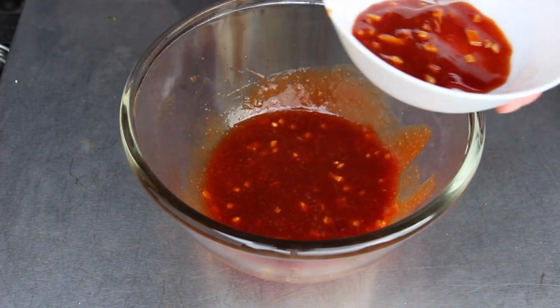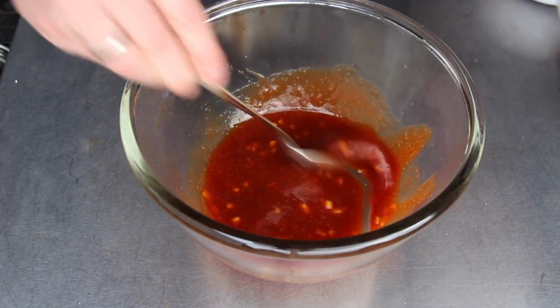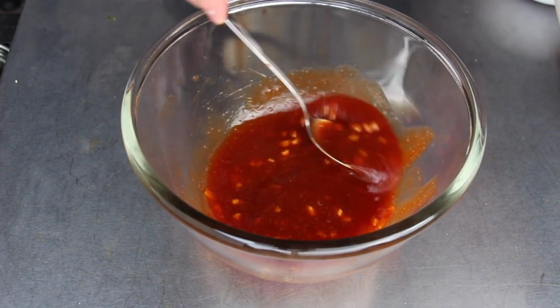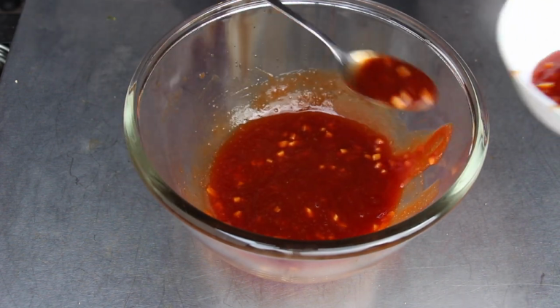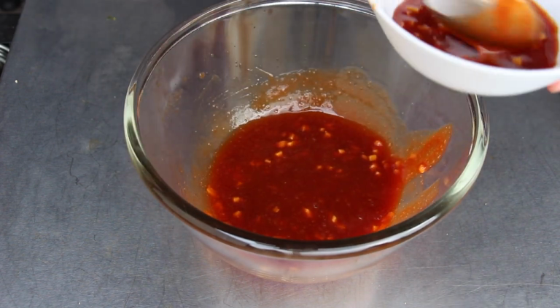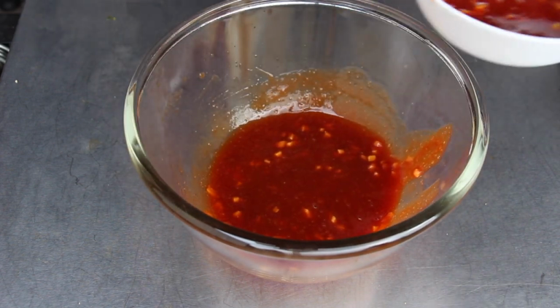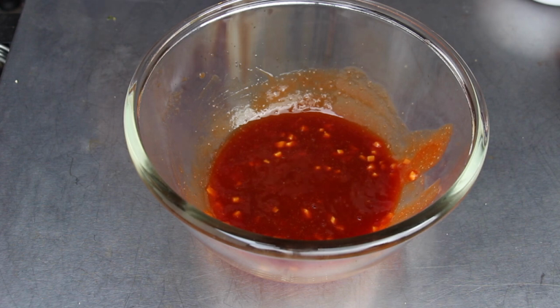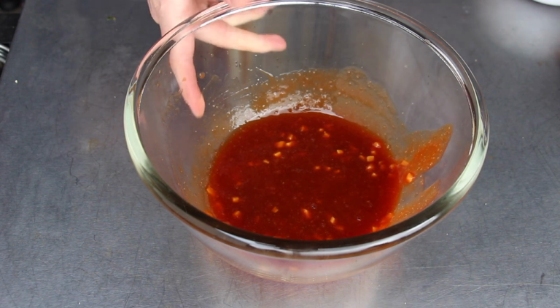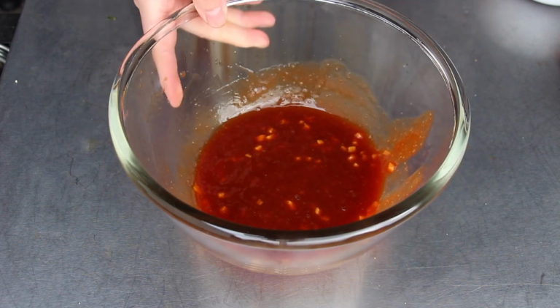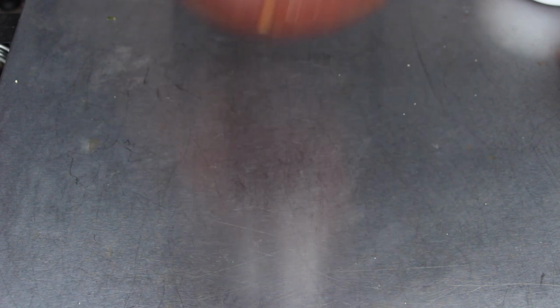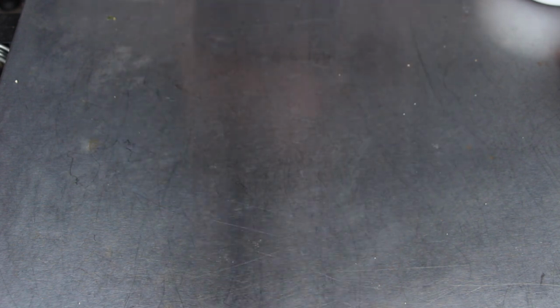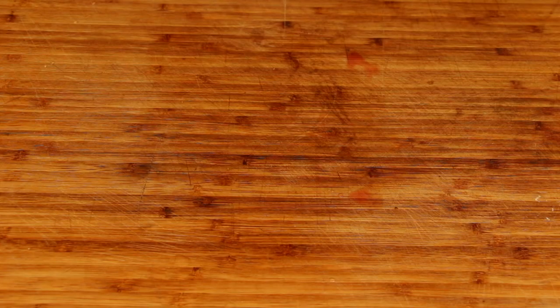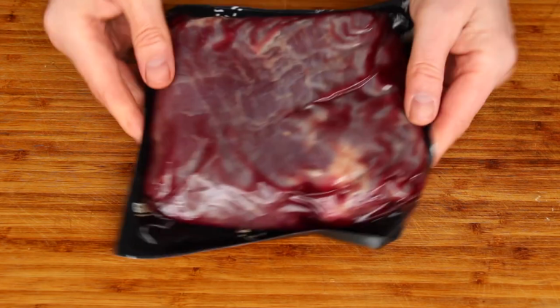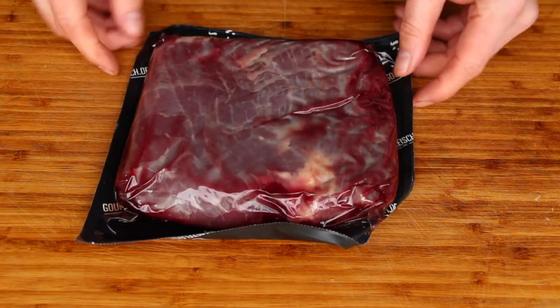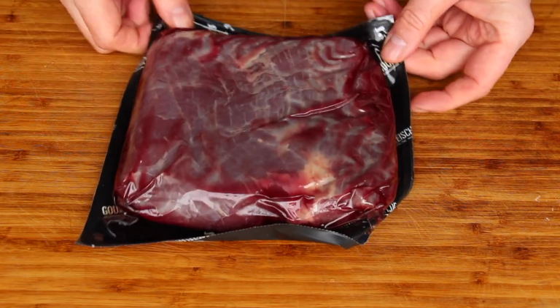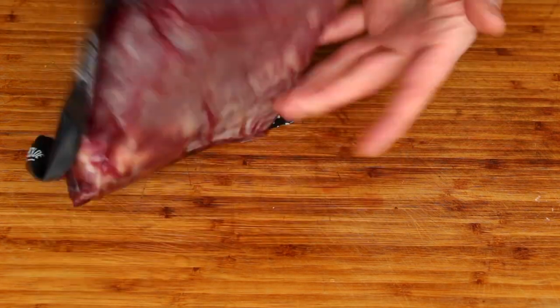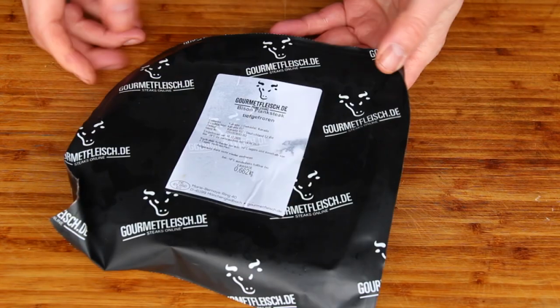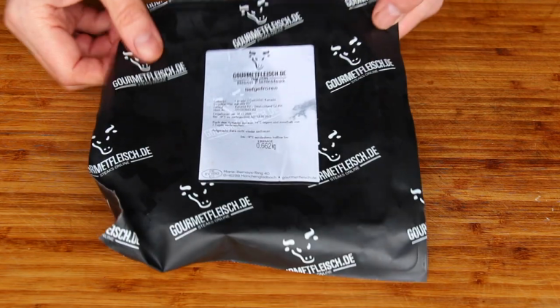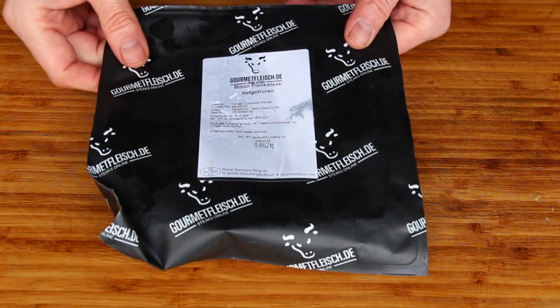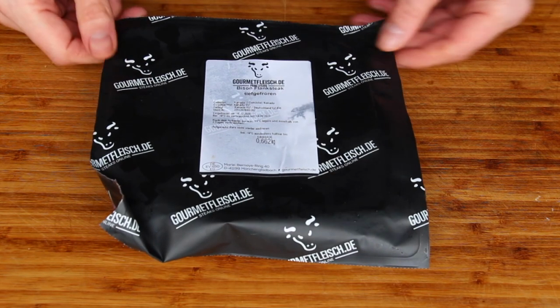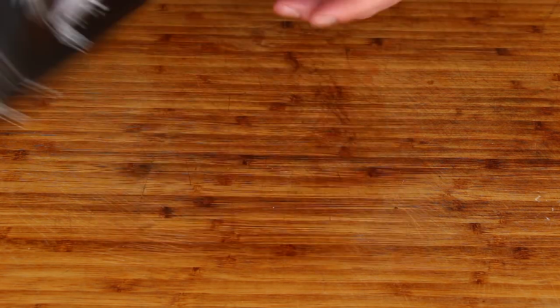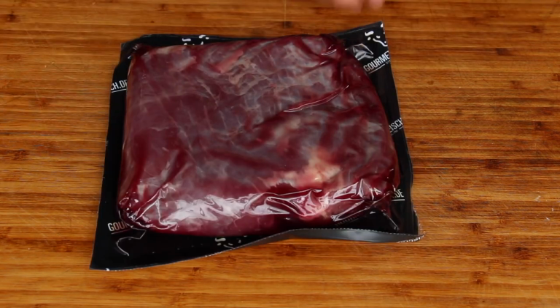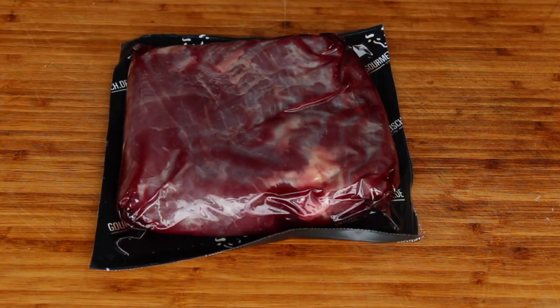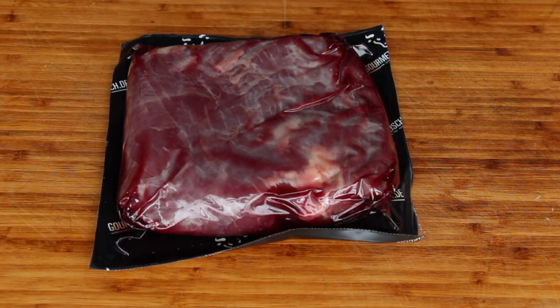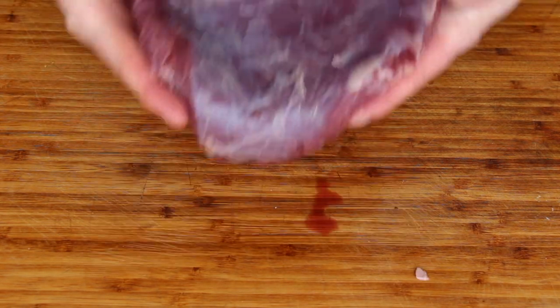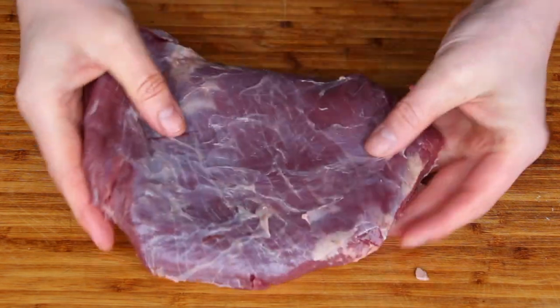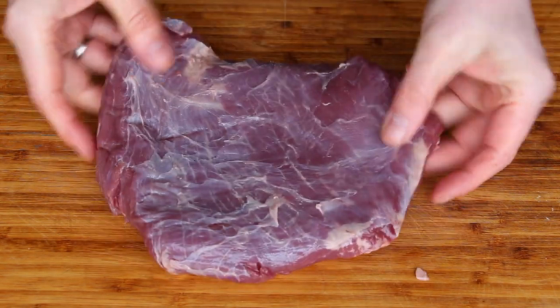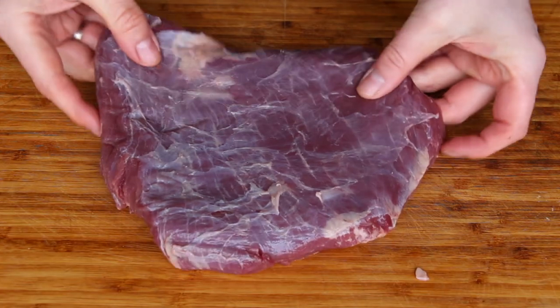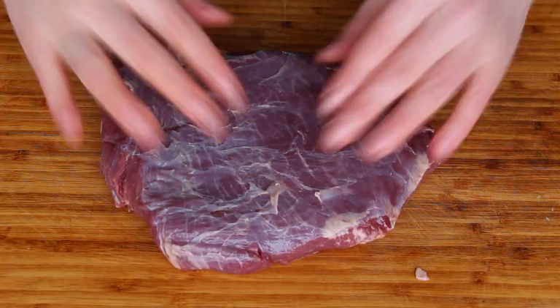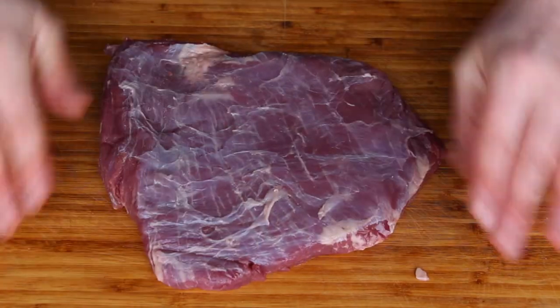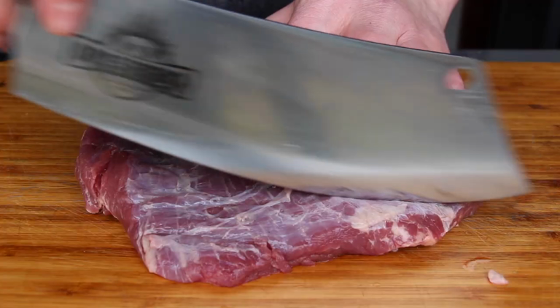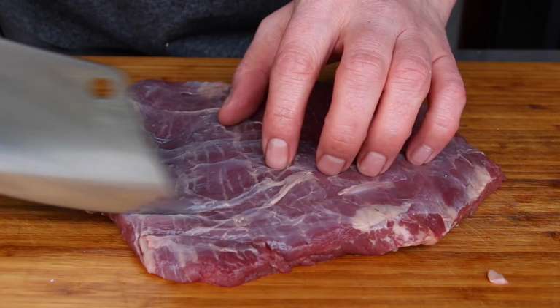We are using bison flank steak today — it's from my favorite online butchery, gourmetfleisch.de. It's 660 grams and has a different color than beef, so keep that in mind.